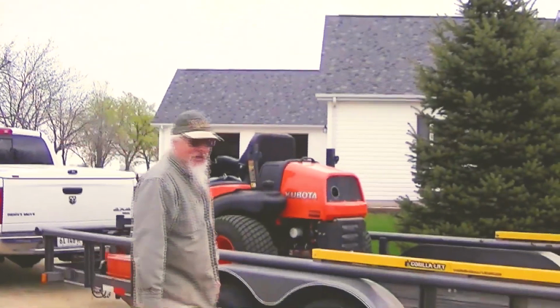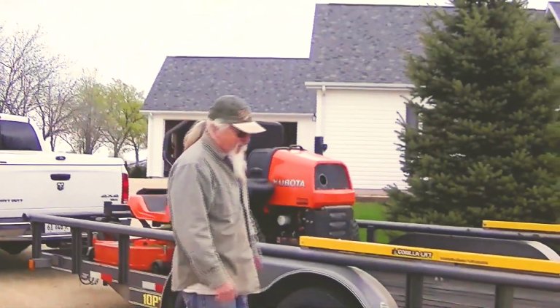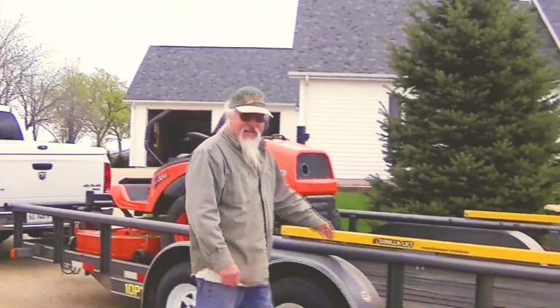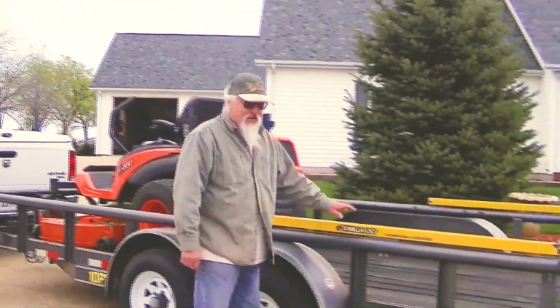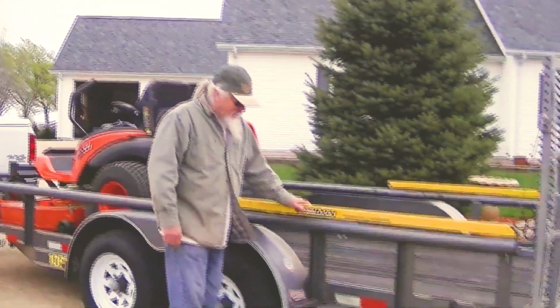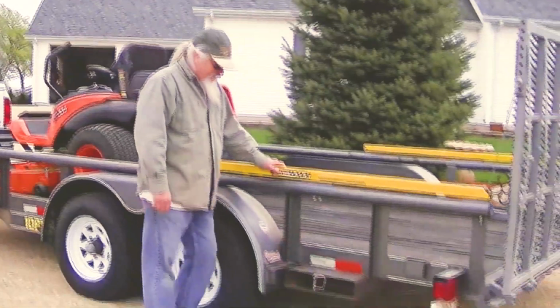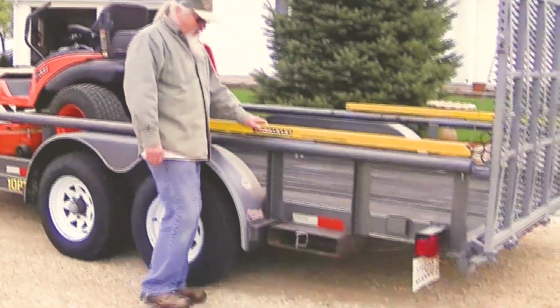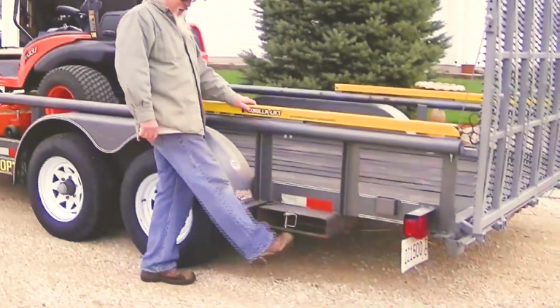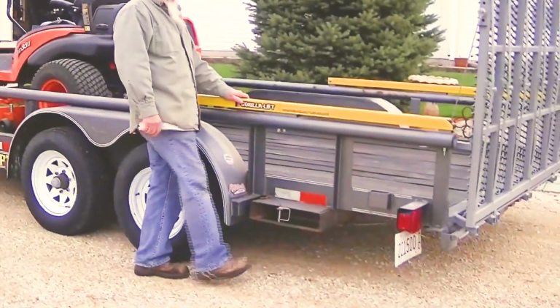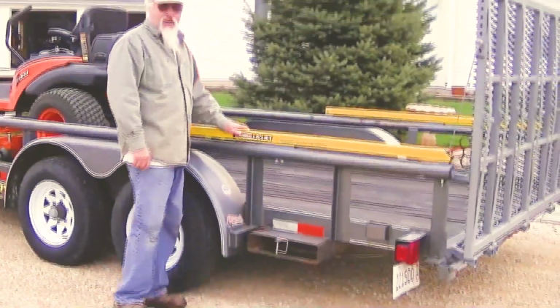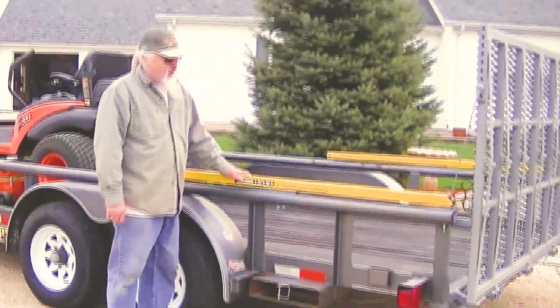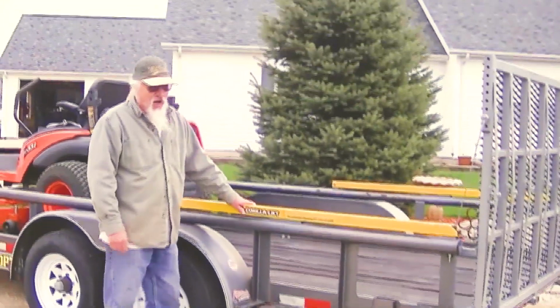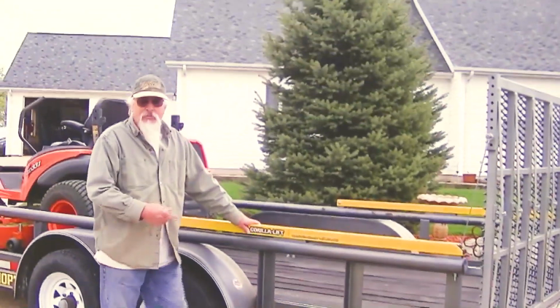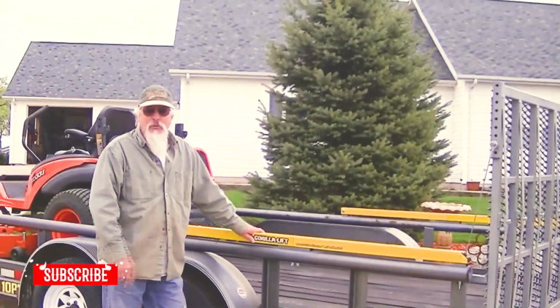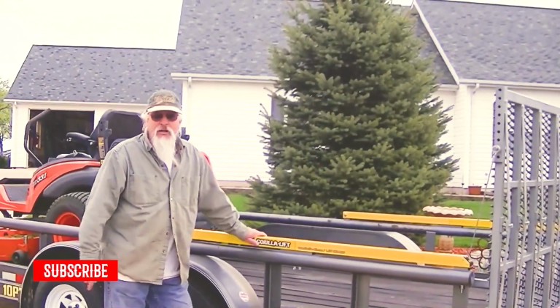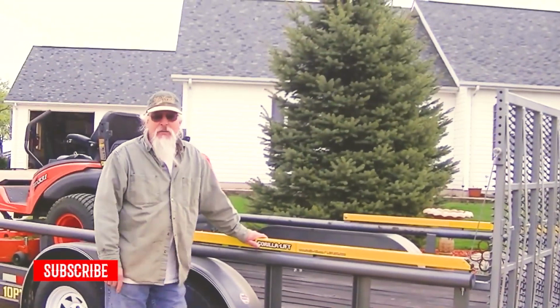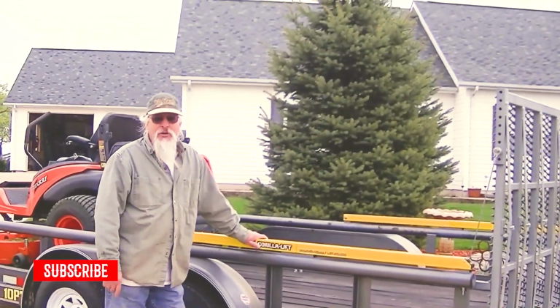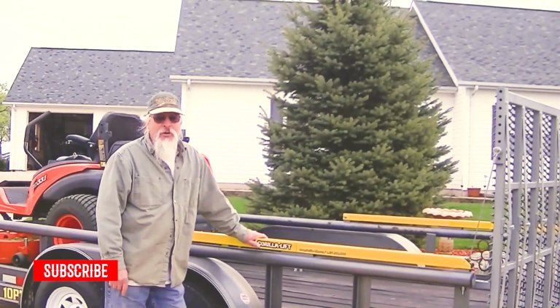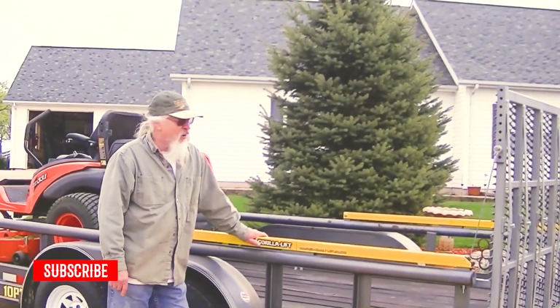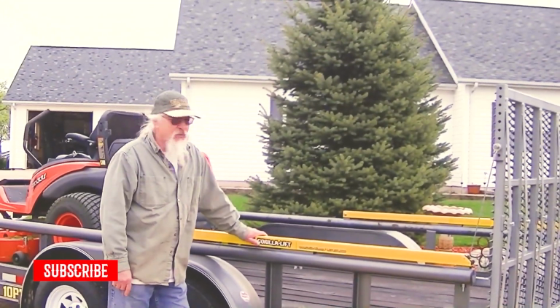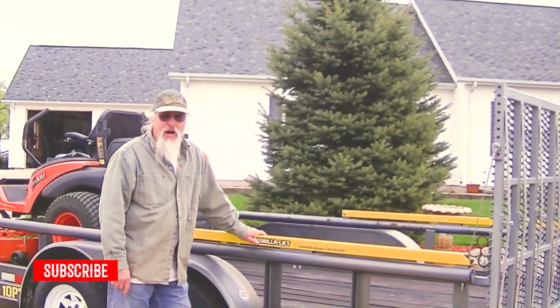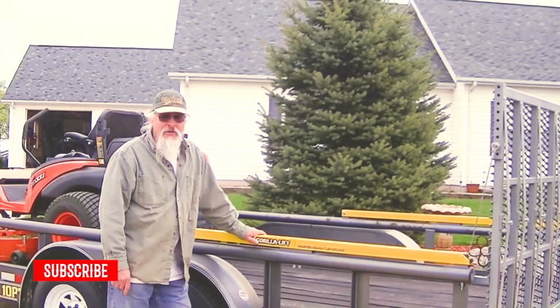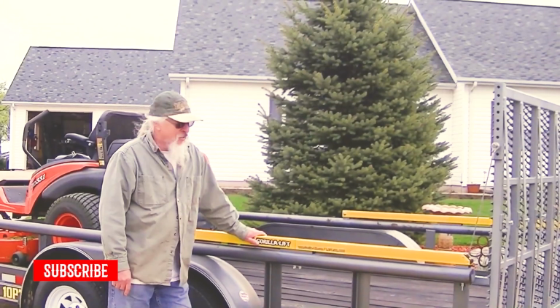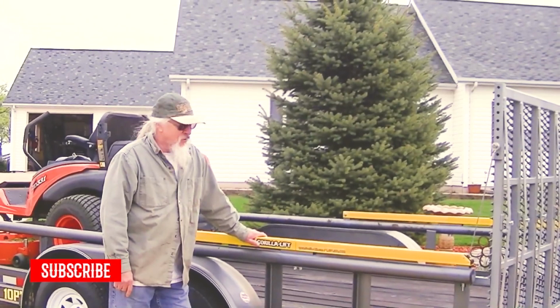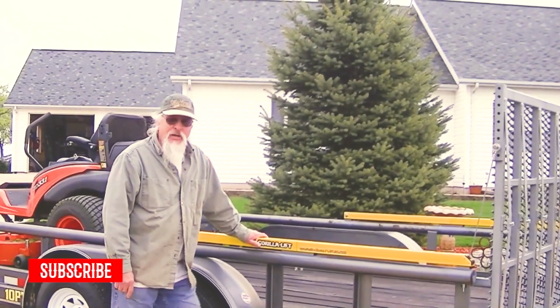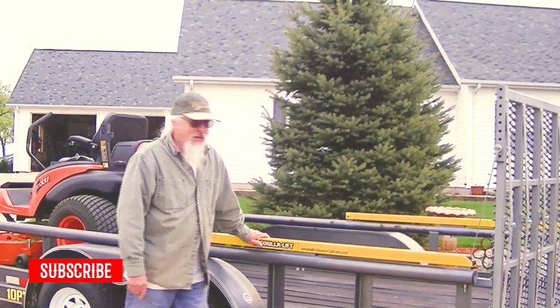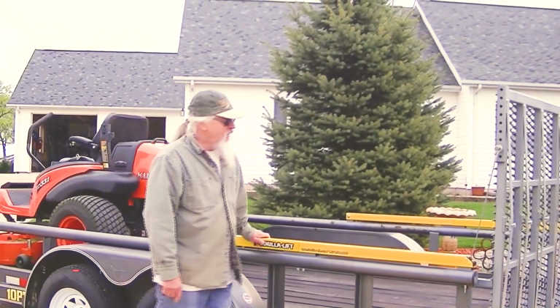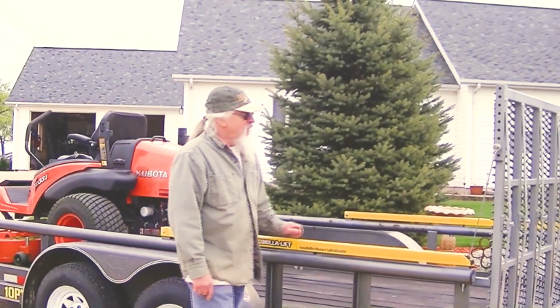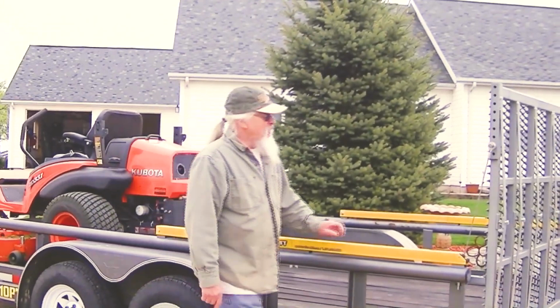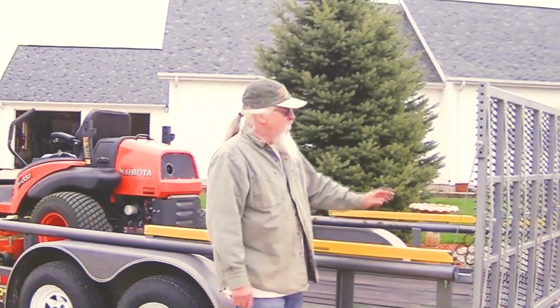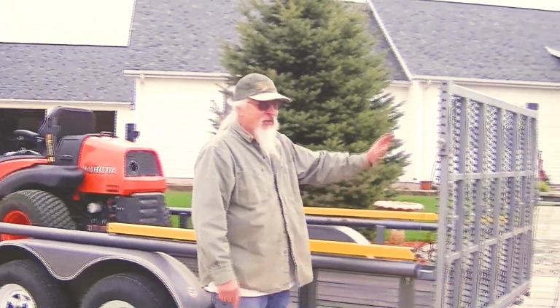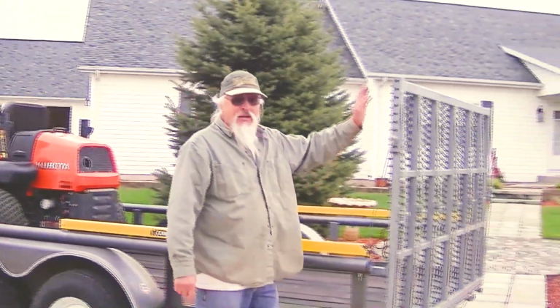Well, I finally got tired of lifting these doggone ramps out of here, carrying them around, putting them on every time I wanted to load up my mower and my tractor. So I went ahead and made me this drop-down gate.